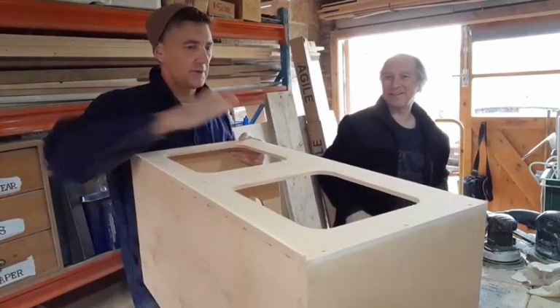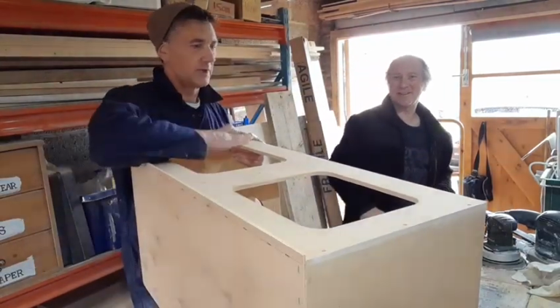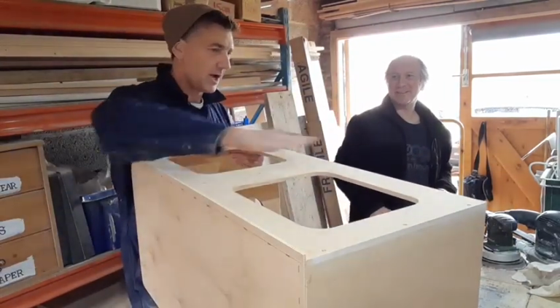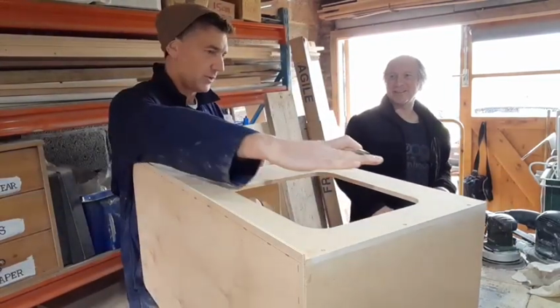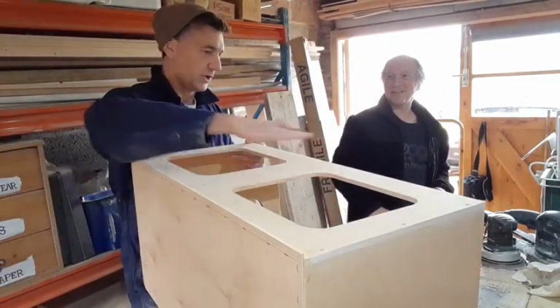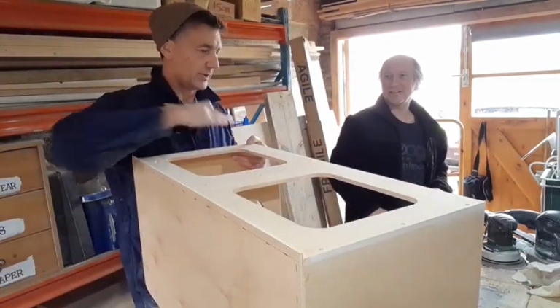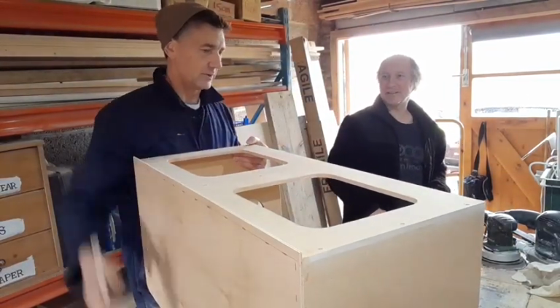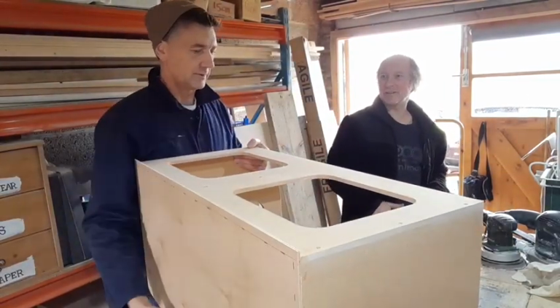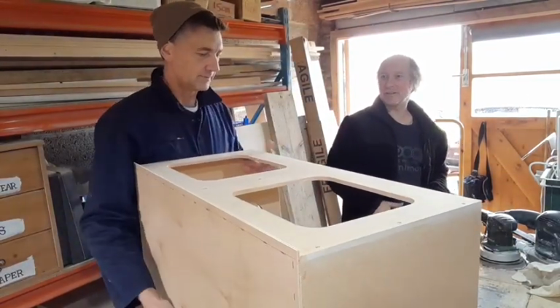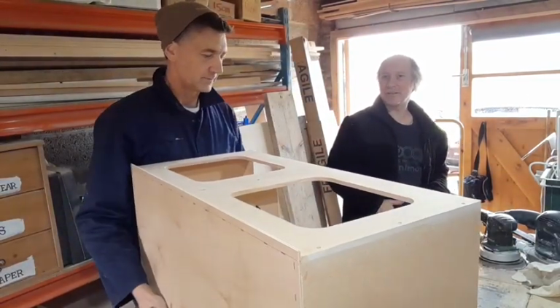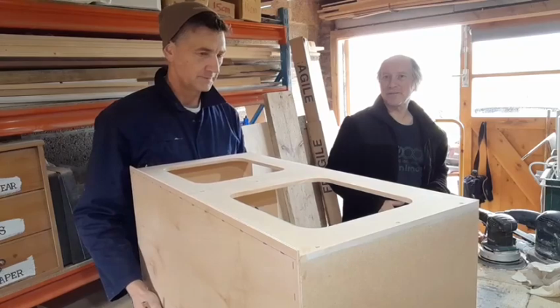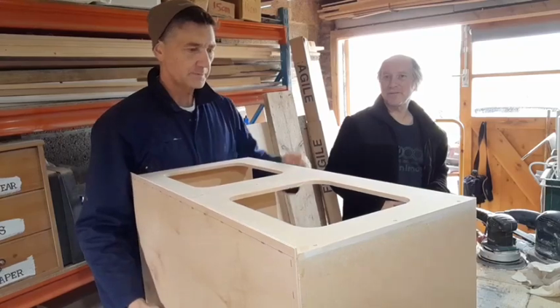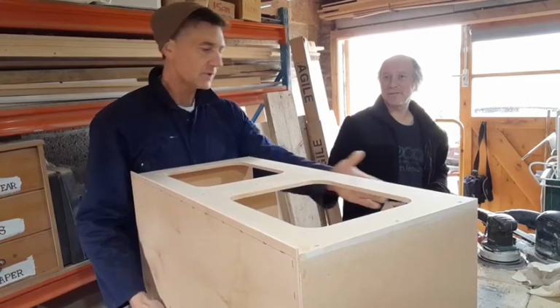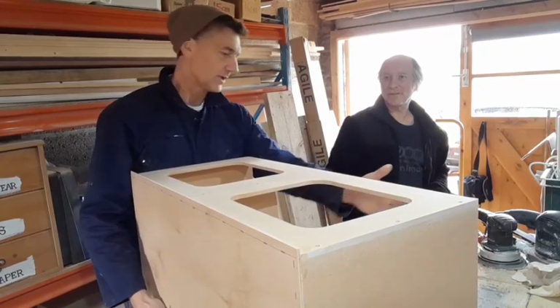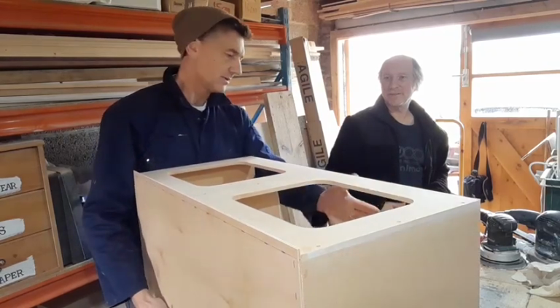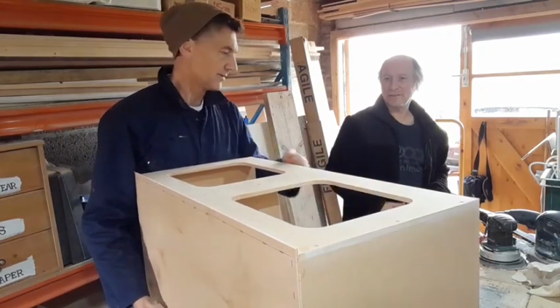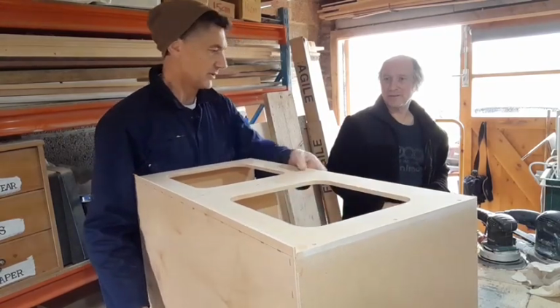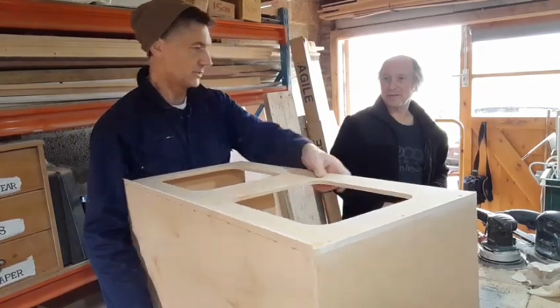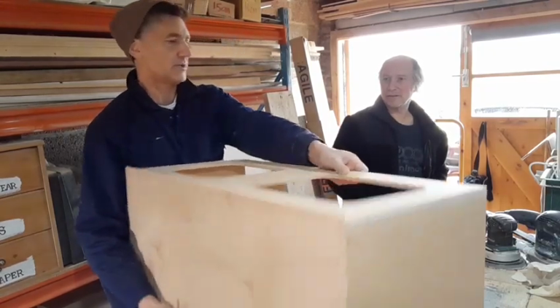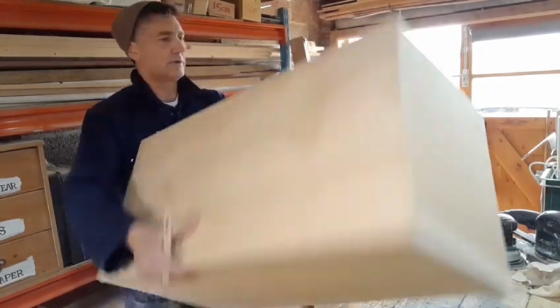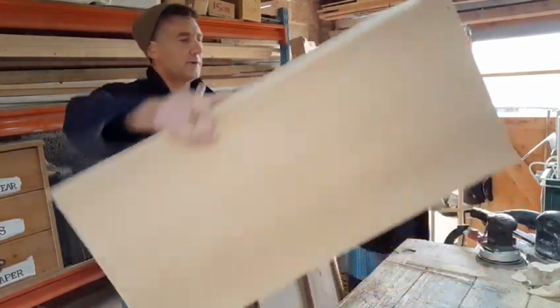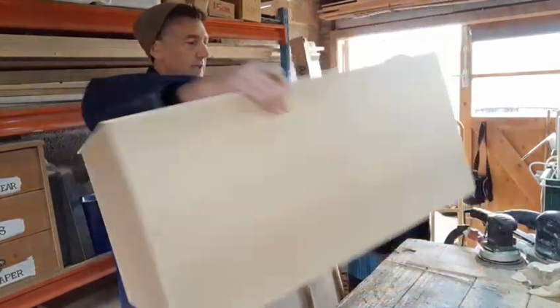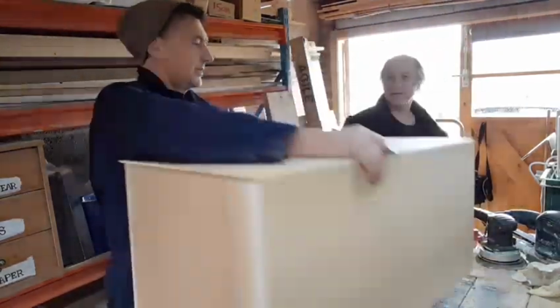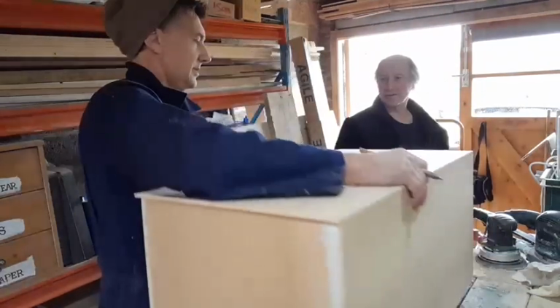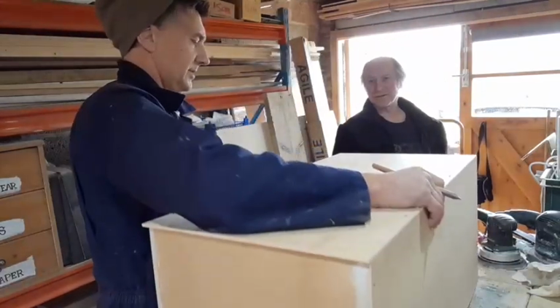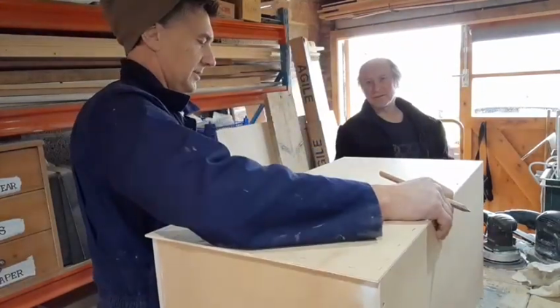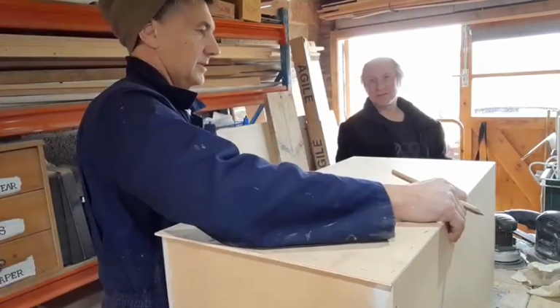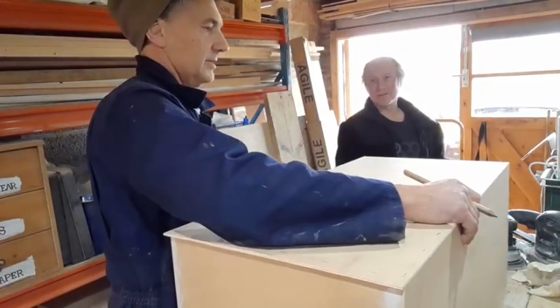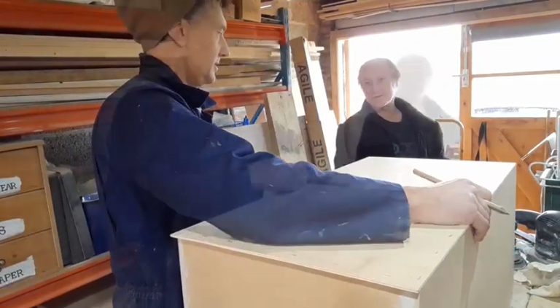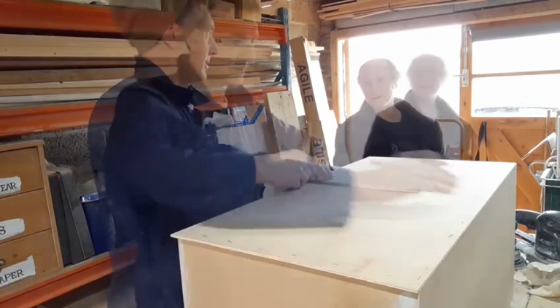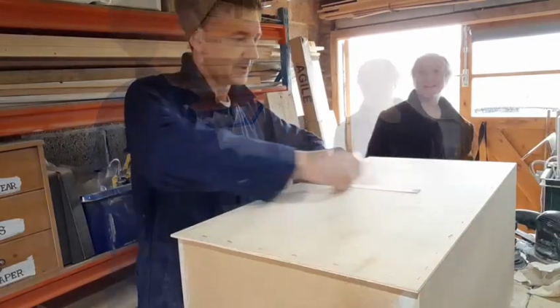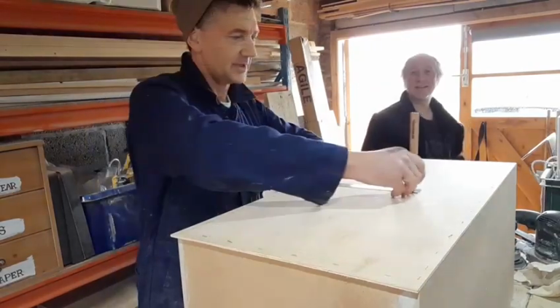There's a paper top that goes on that. And I'll fit the door as well. It's all on the face, in the centre.